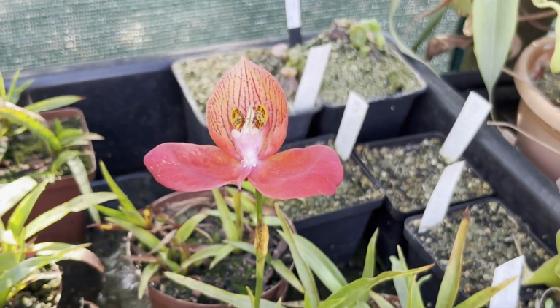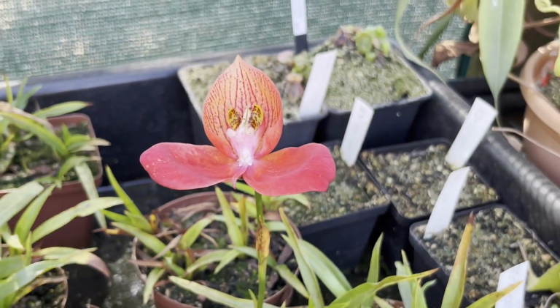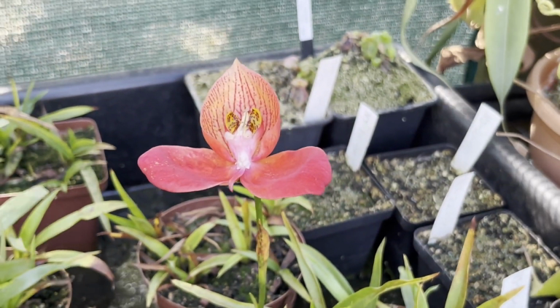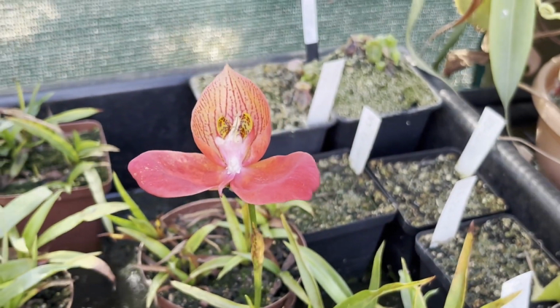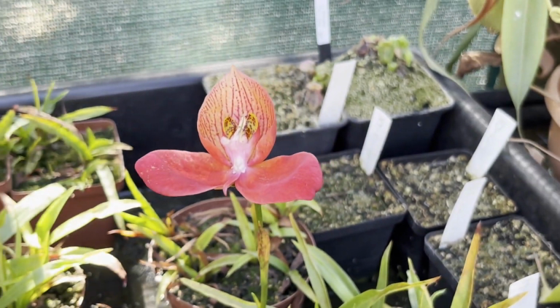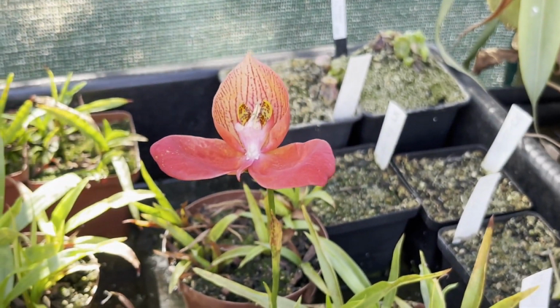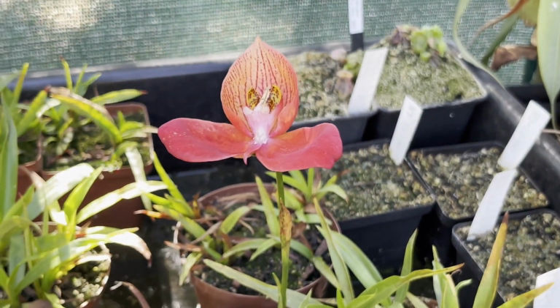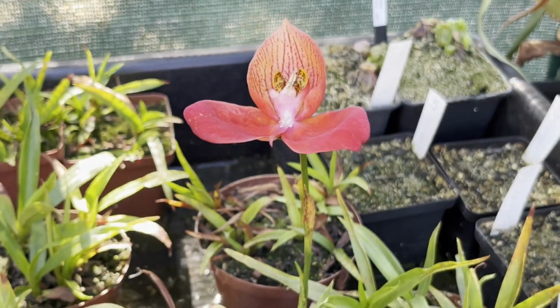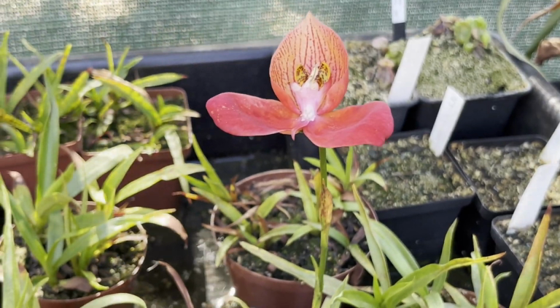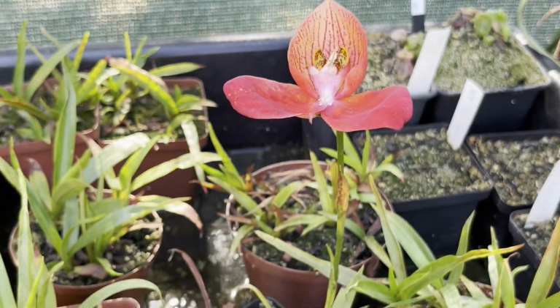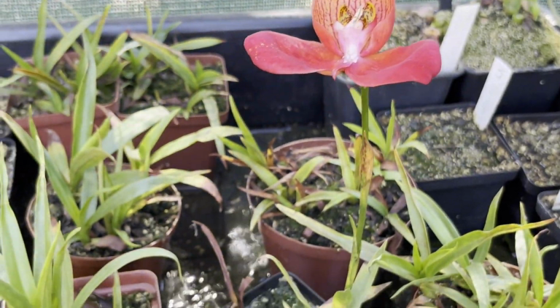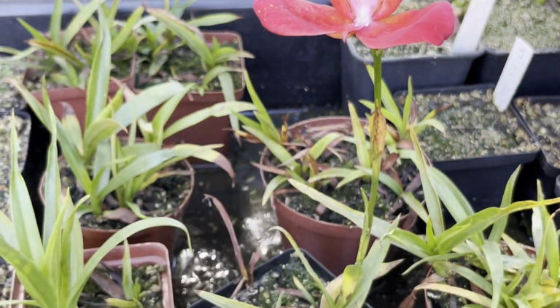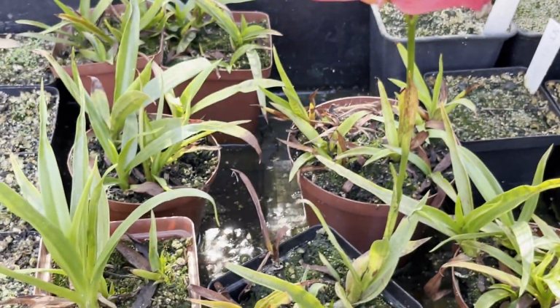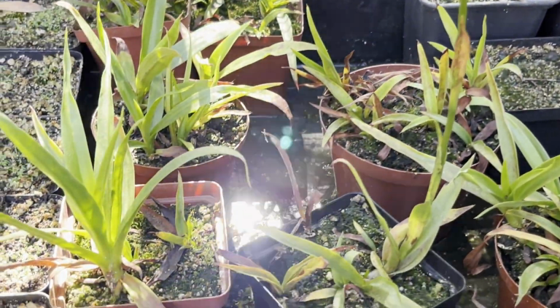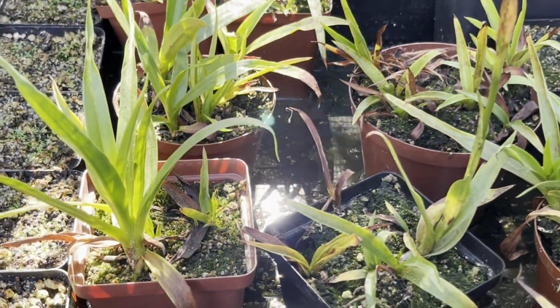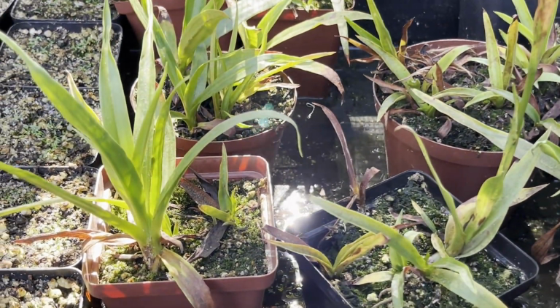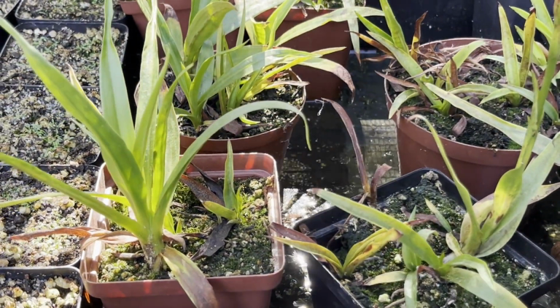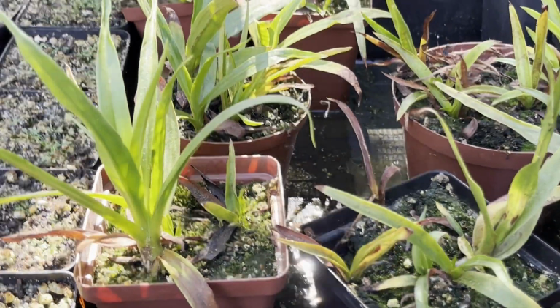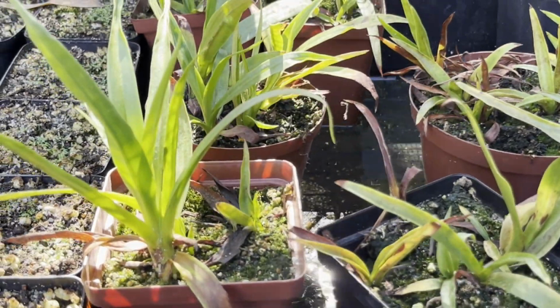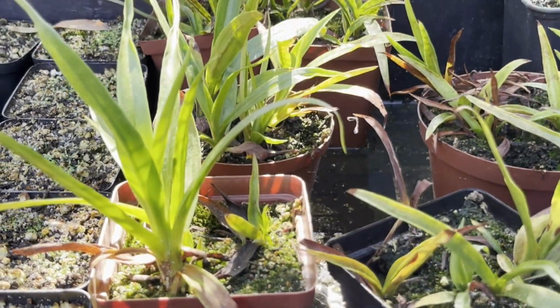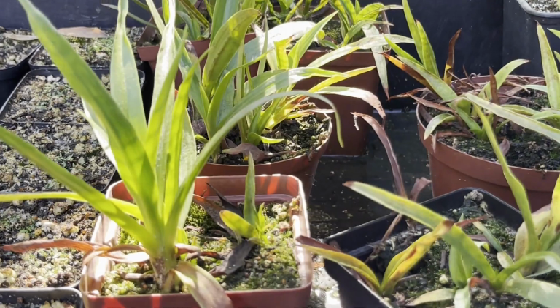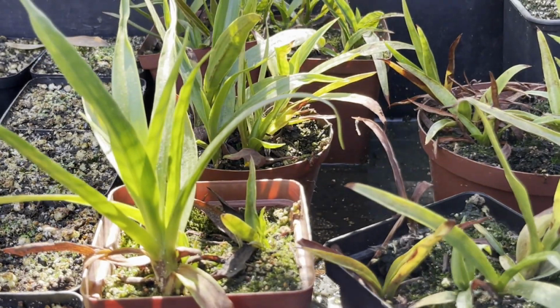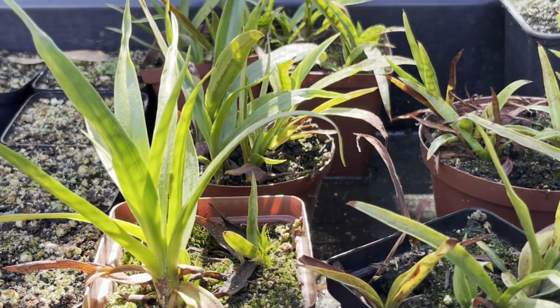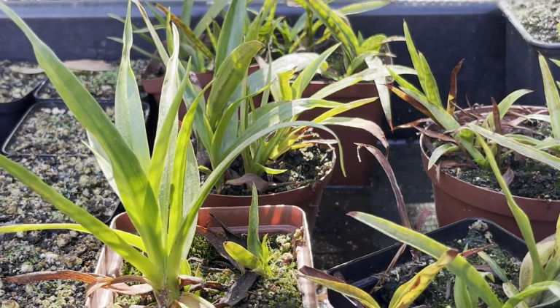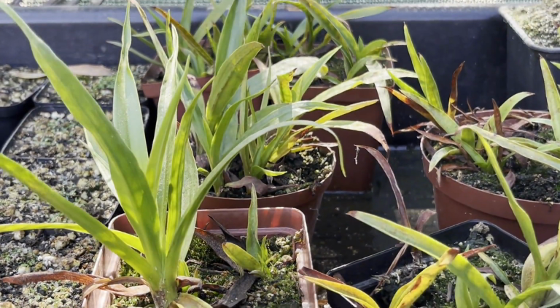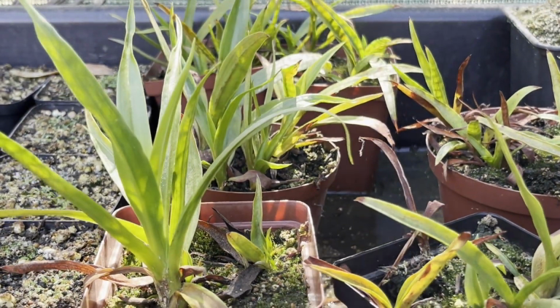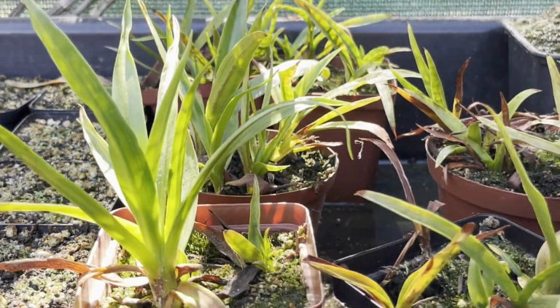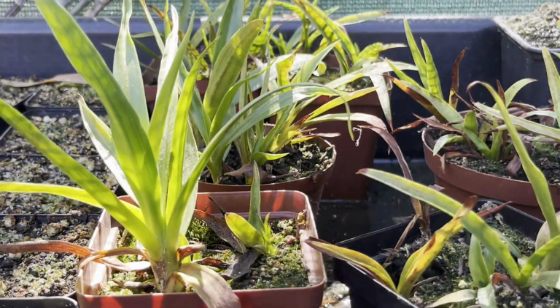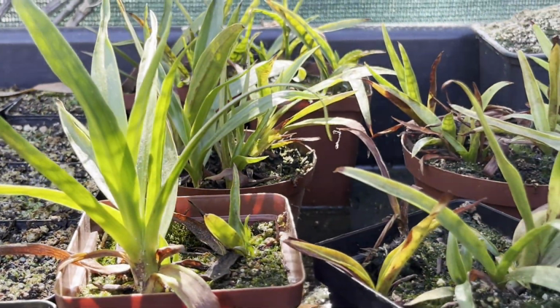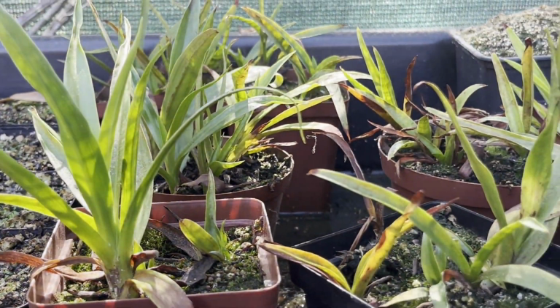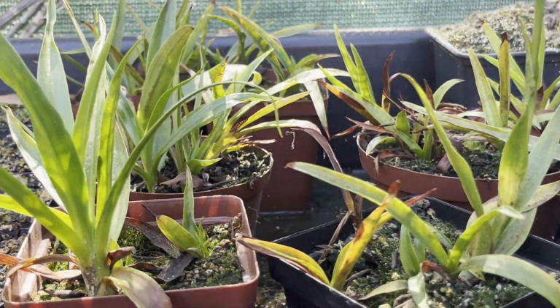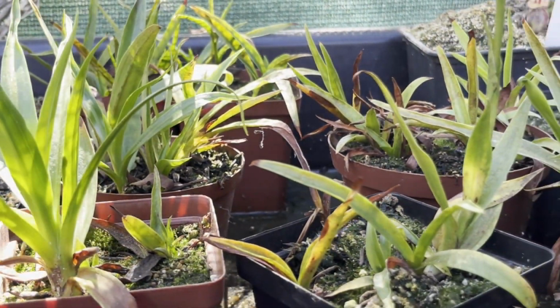Fungus can also be a problem — Phytophthora and bacterial infections — which is why it's important to use clean water, clean substrate, and don't let them get stagnant in the trays. That's why I let them dry out for a day or so between watering, to really help the substrate get some air in it.